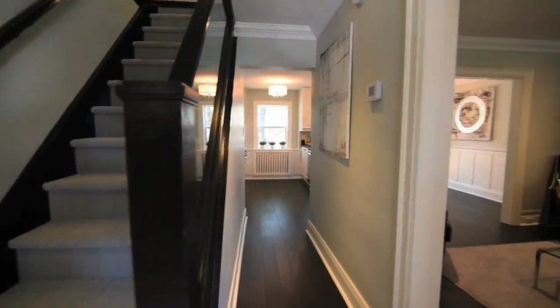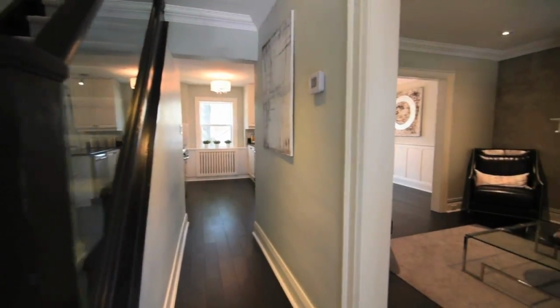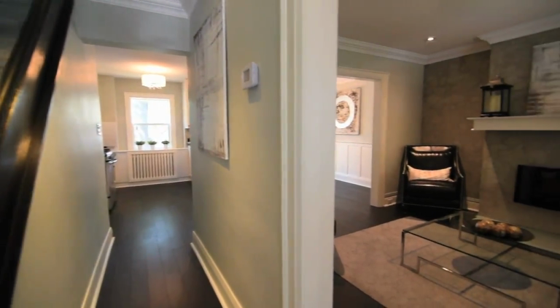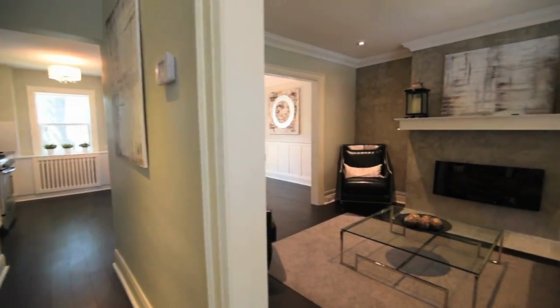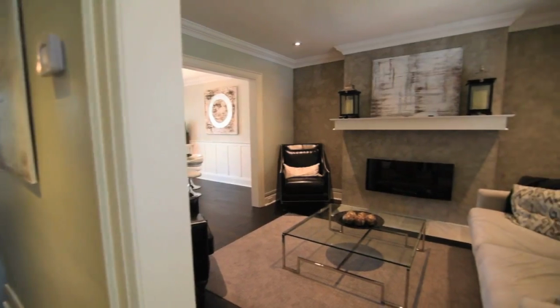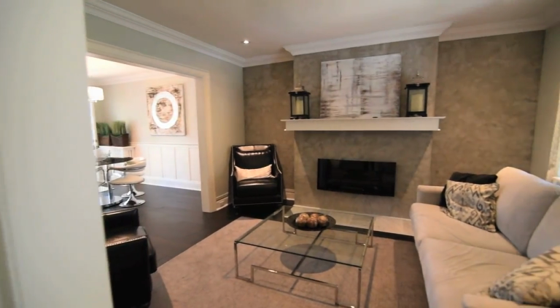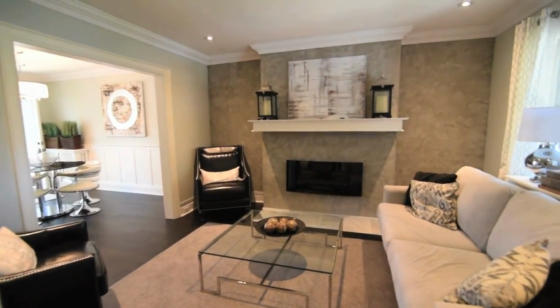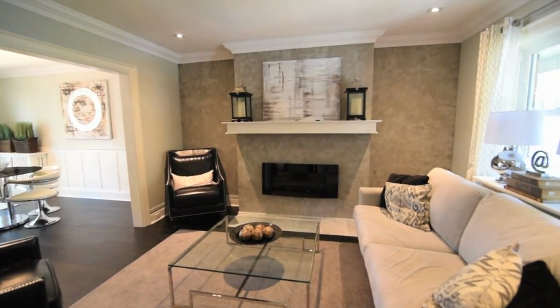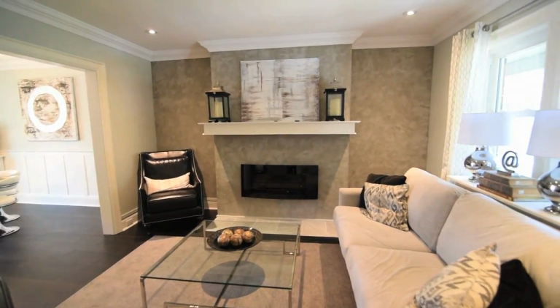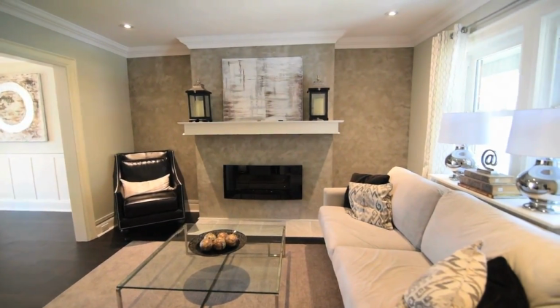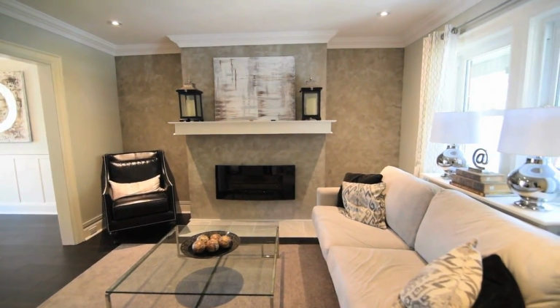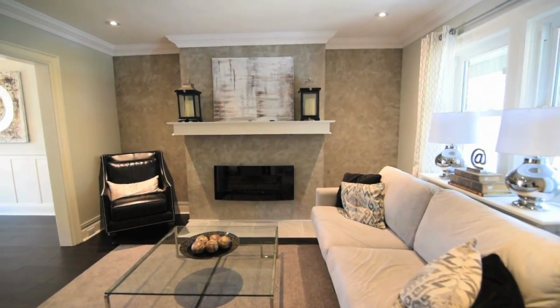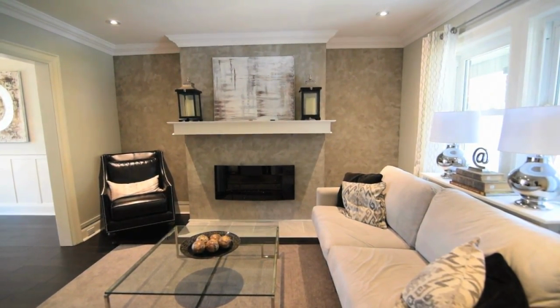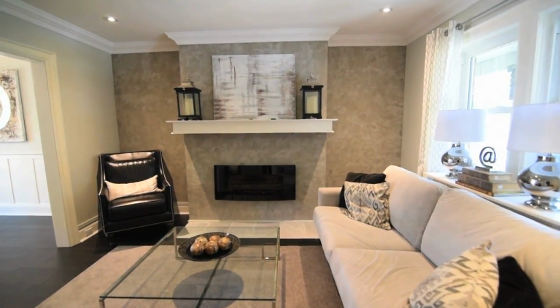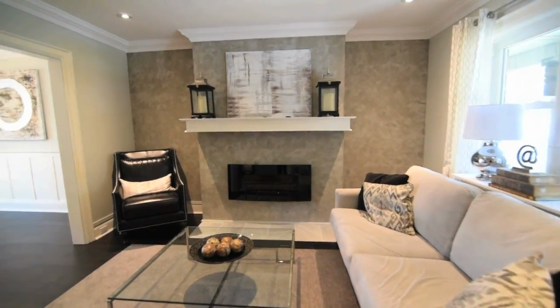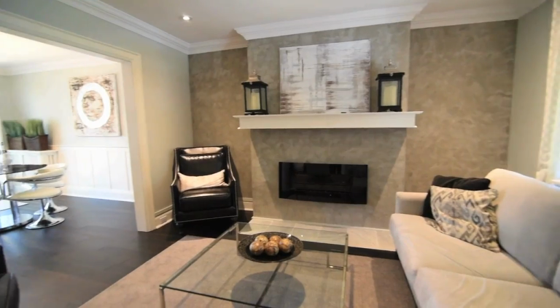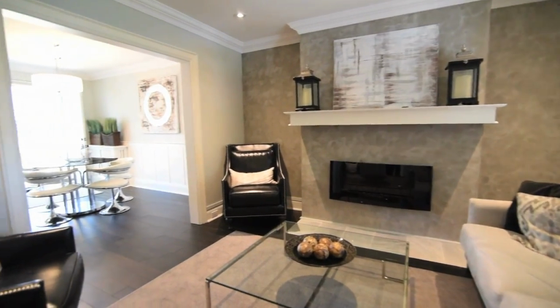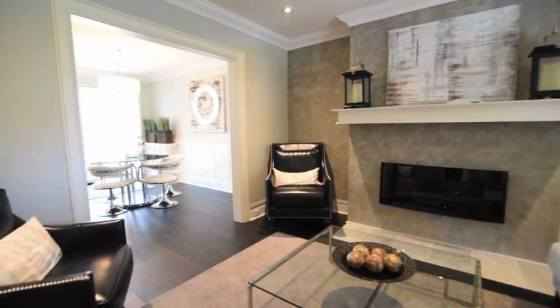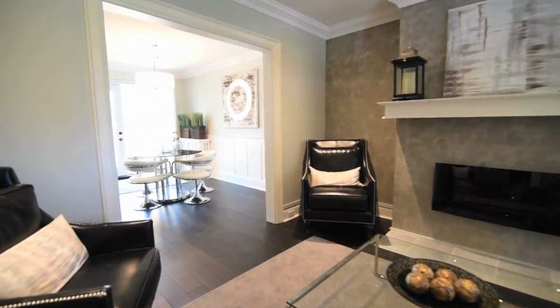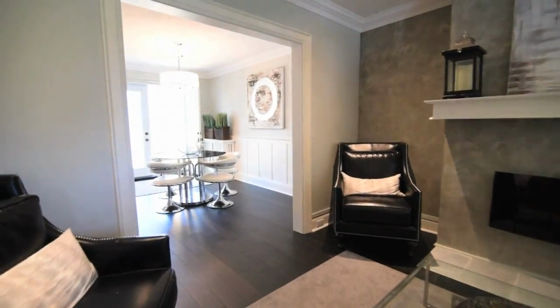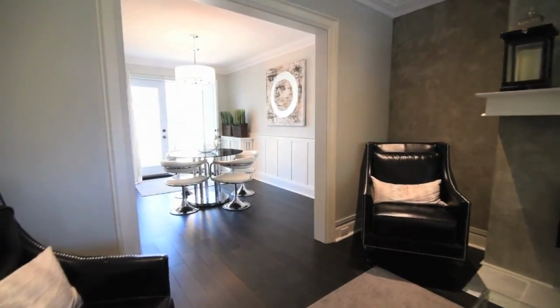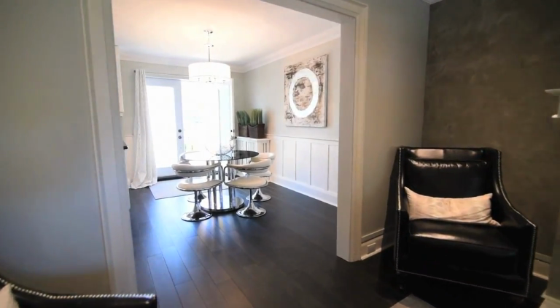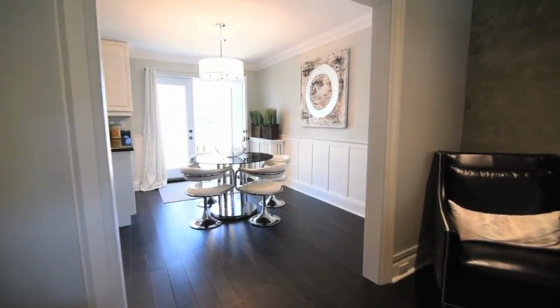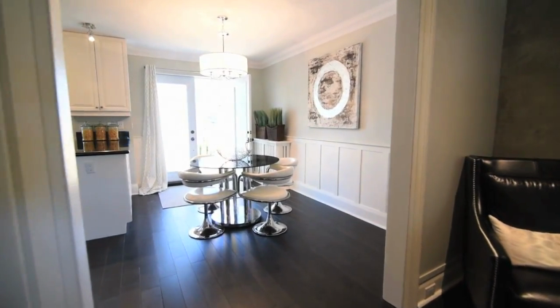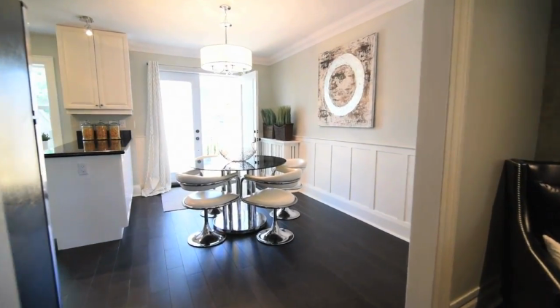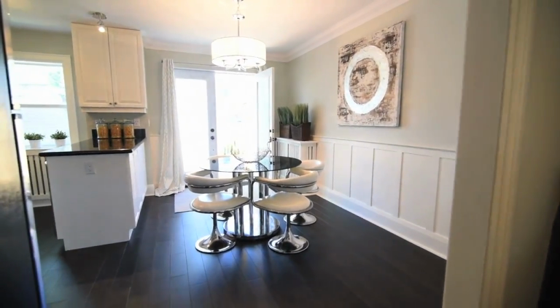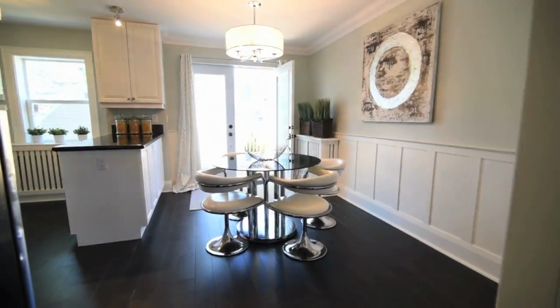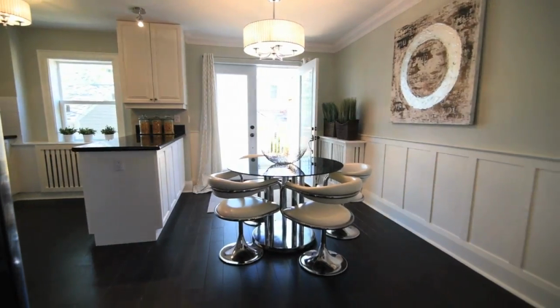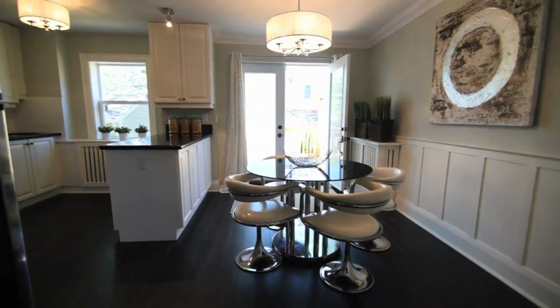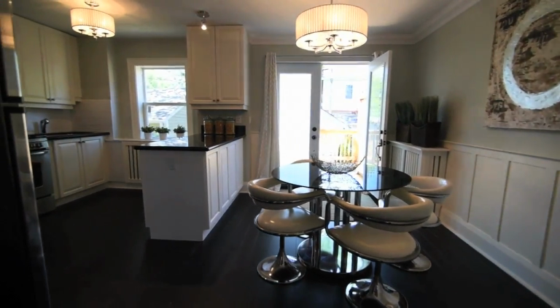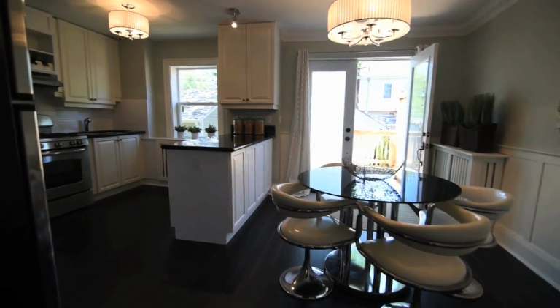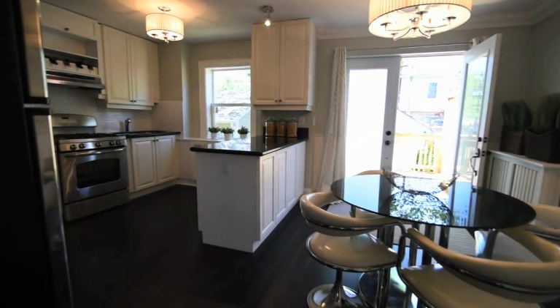A picture window allows natural light to fill the living room, which showcases a fireplace and wall with Venetian finish. Hardwood floors, crown mouldings and new electrical light fixtures are found throughout the main level.